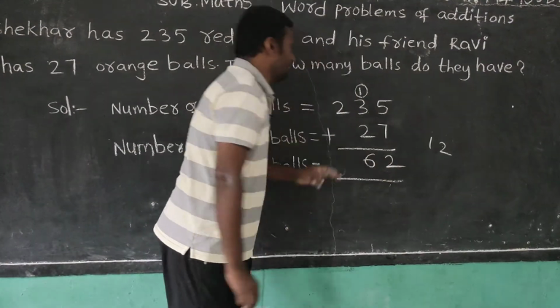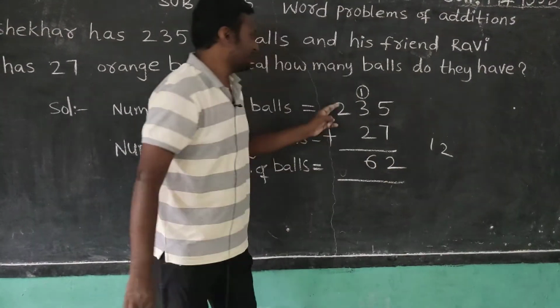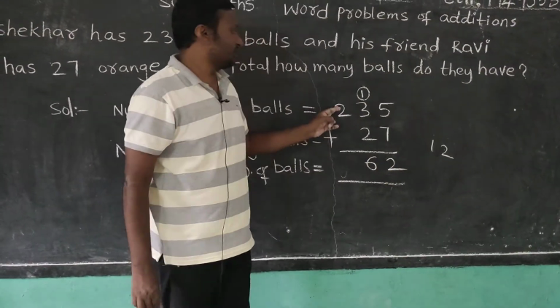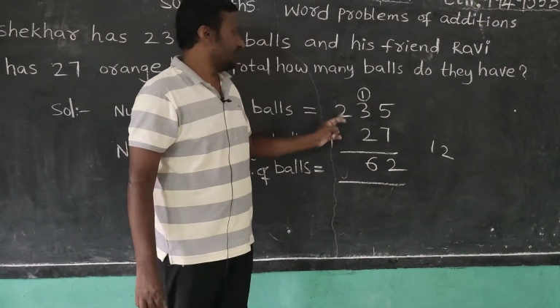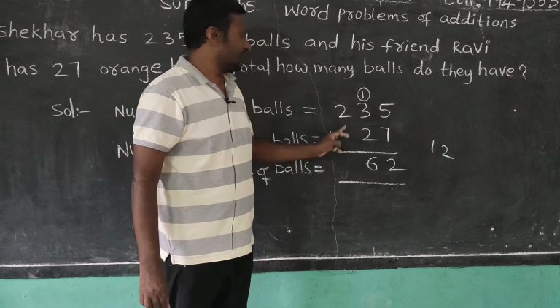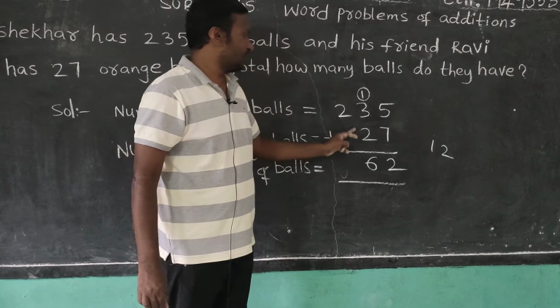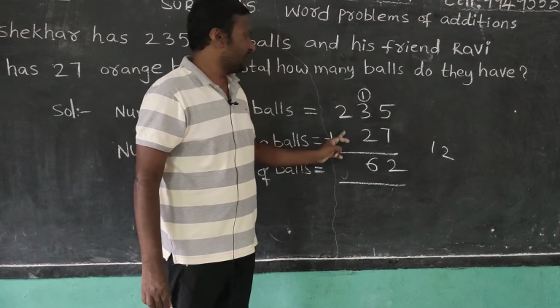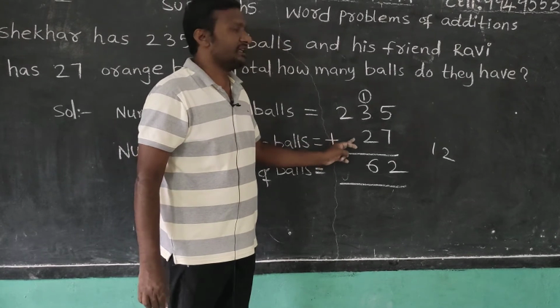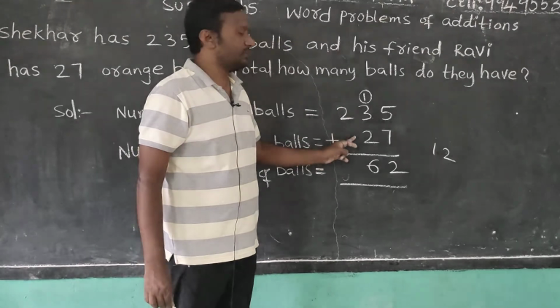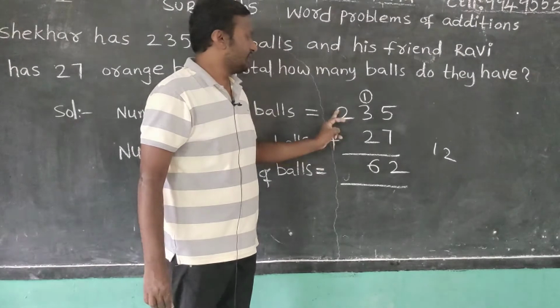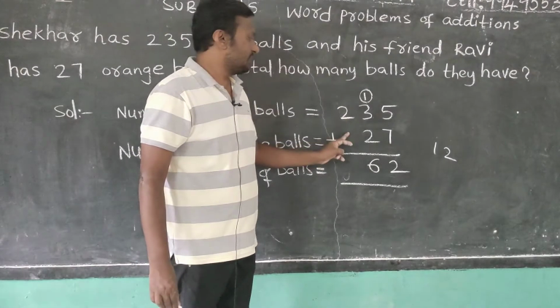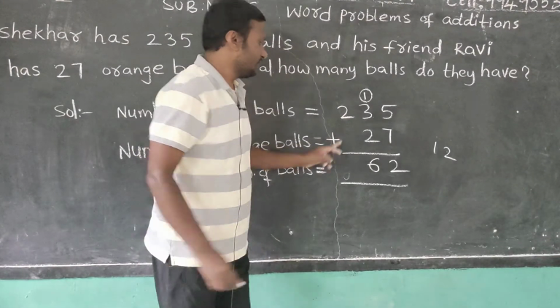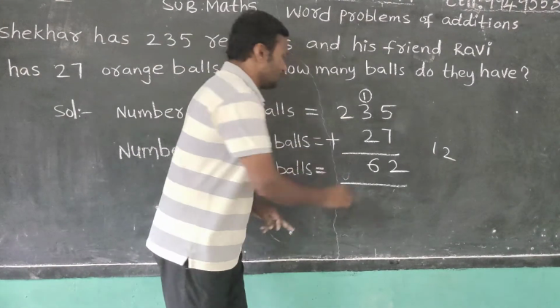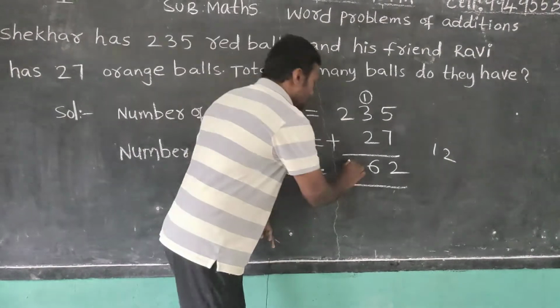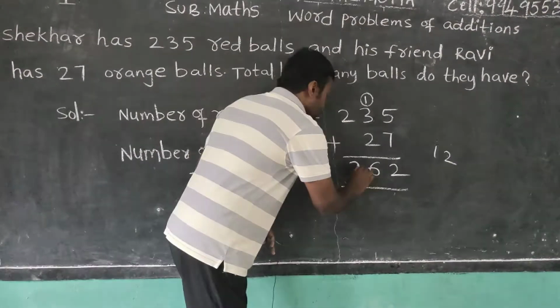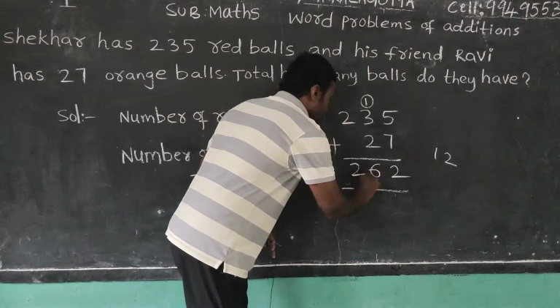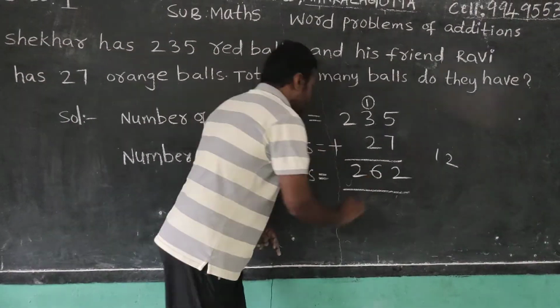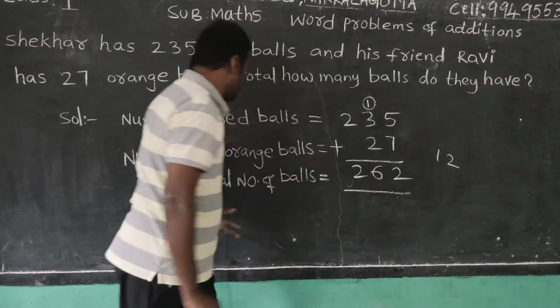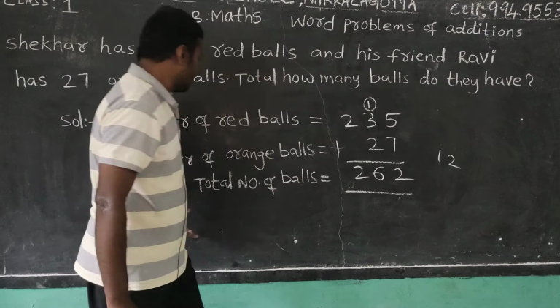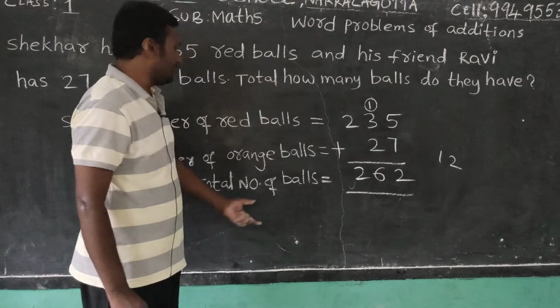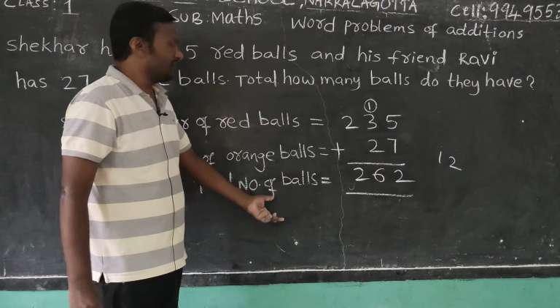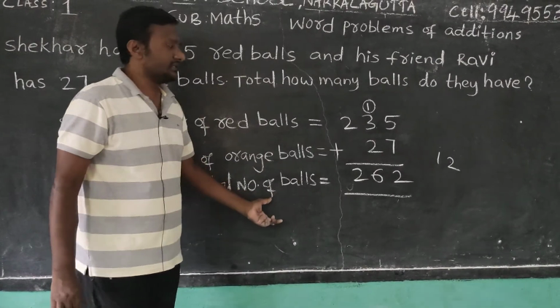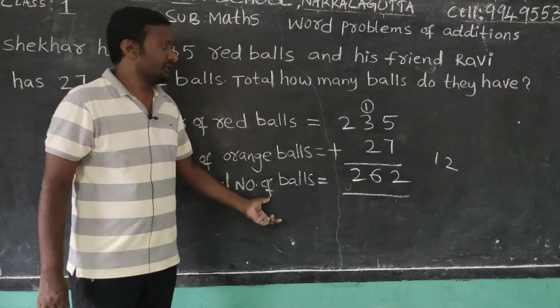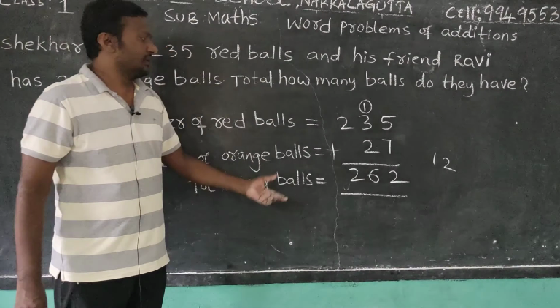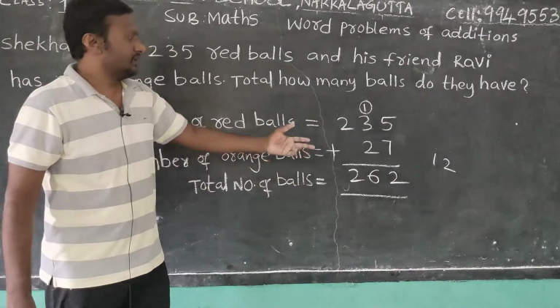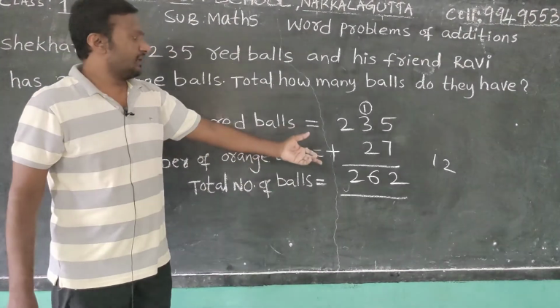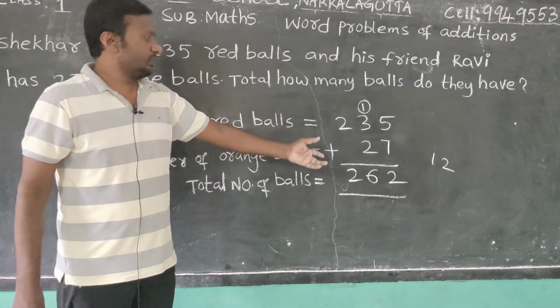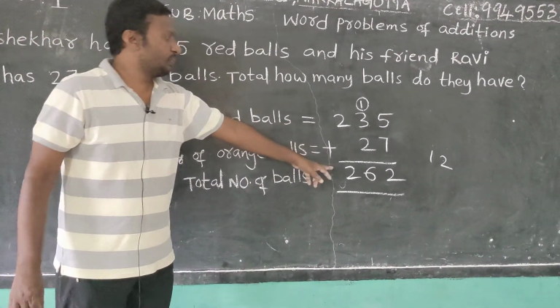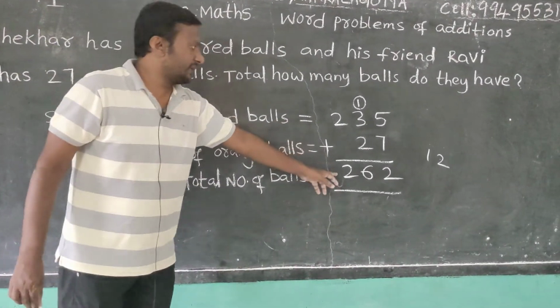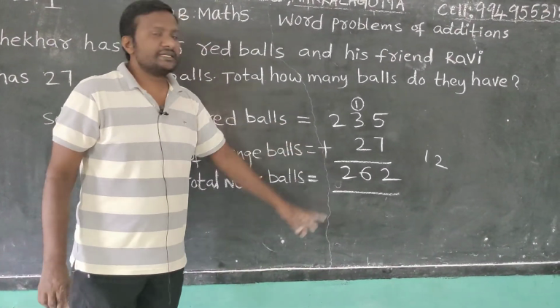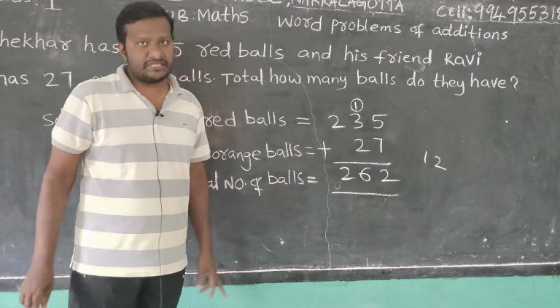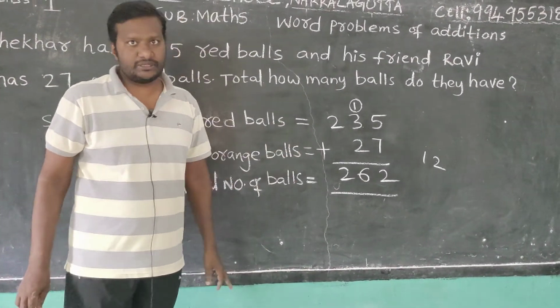Next, in the hundreds place: 2 is there, and here there is no number — so 0. 2 plus 0 equals 2. So the total number of balls equals 262.